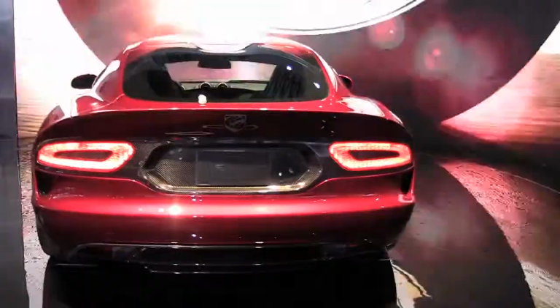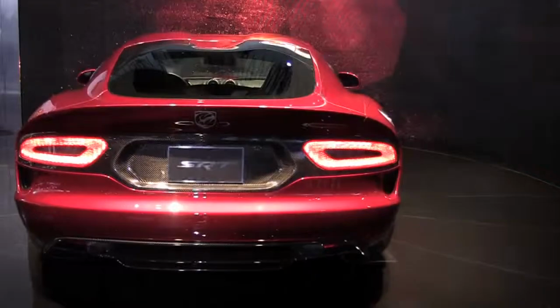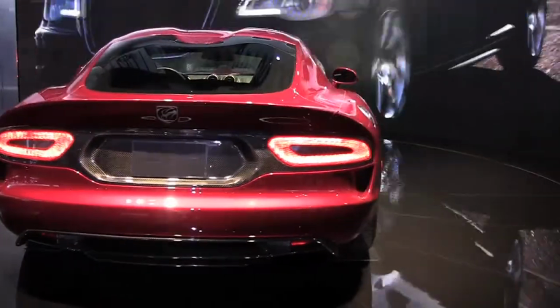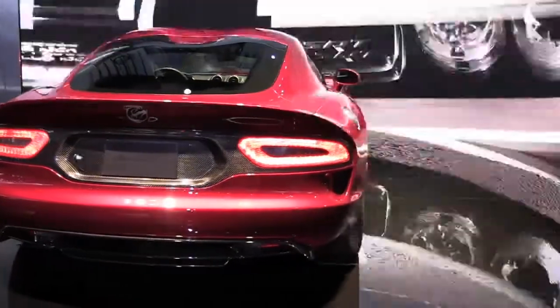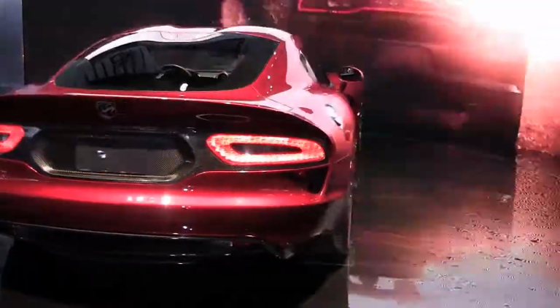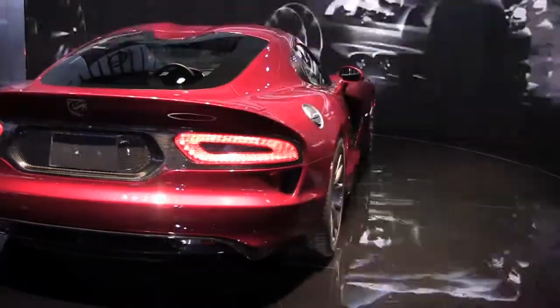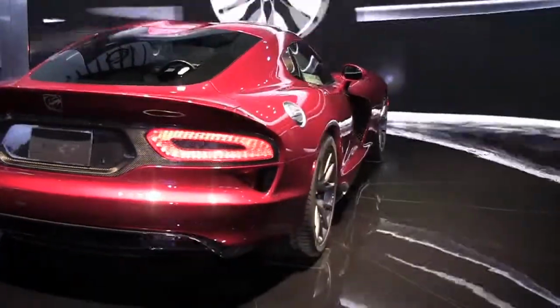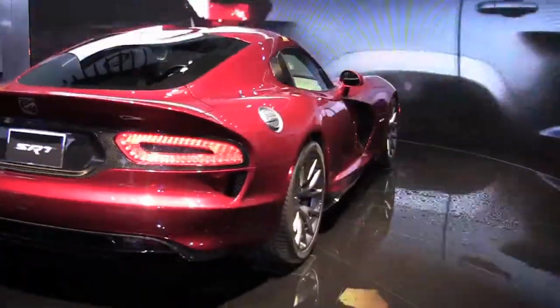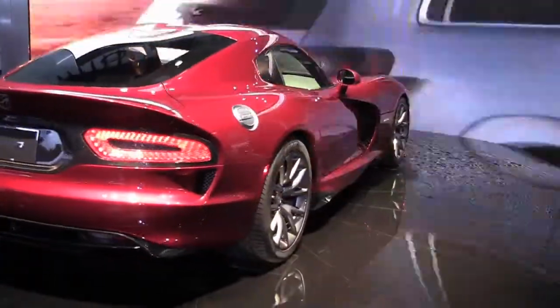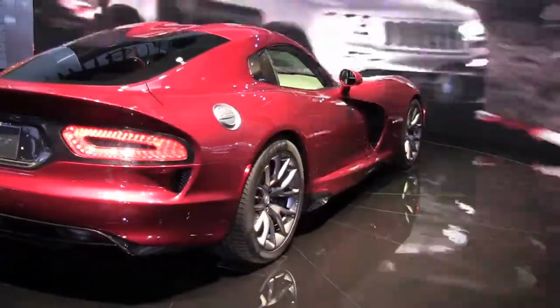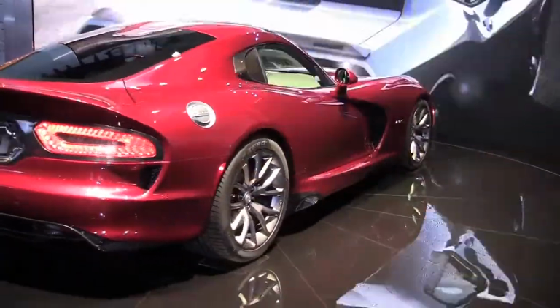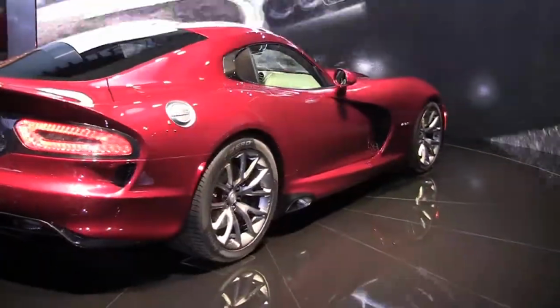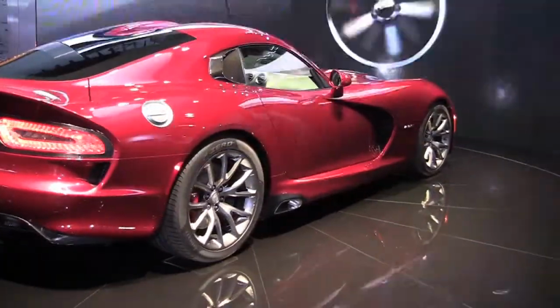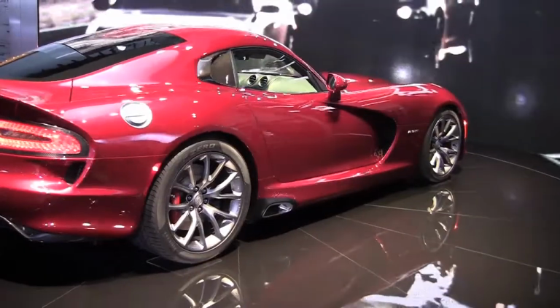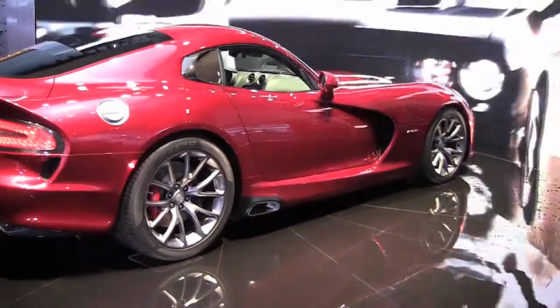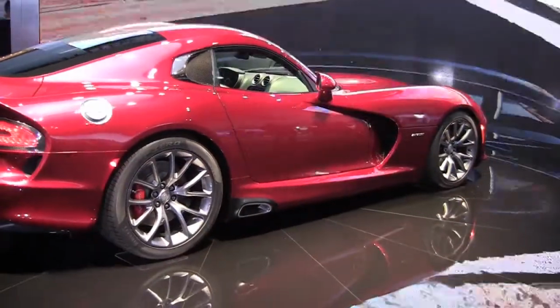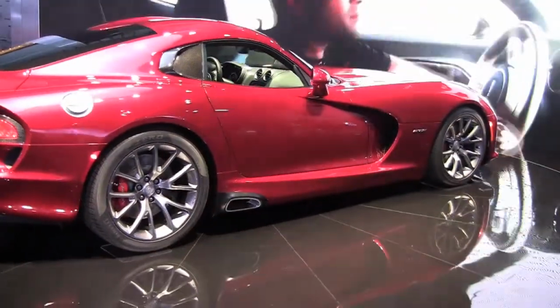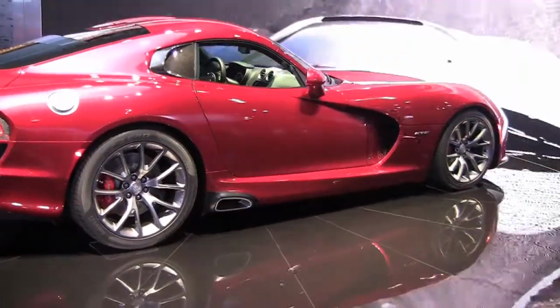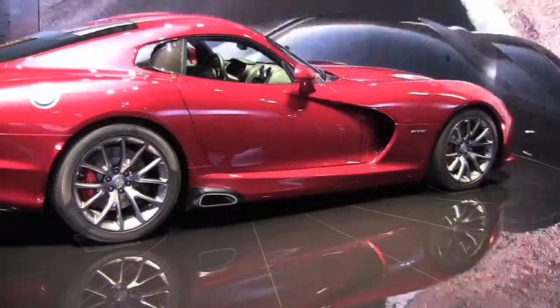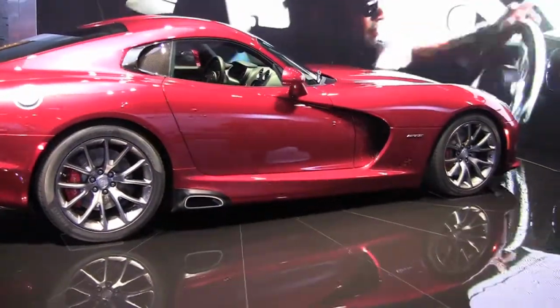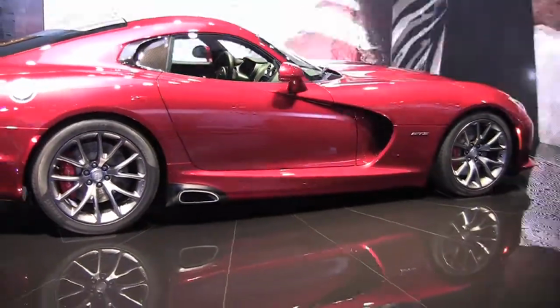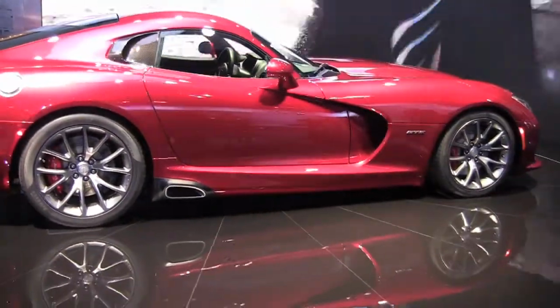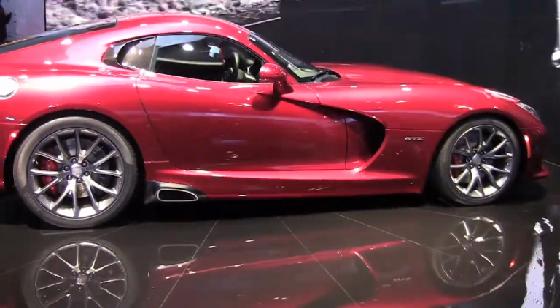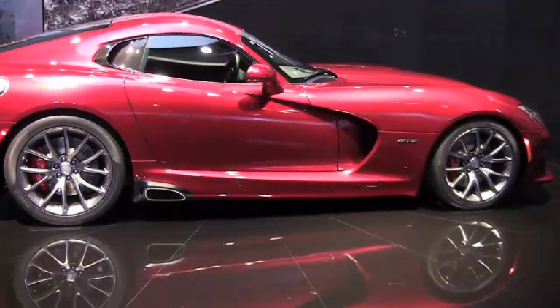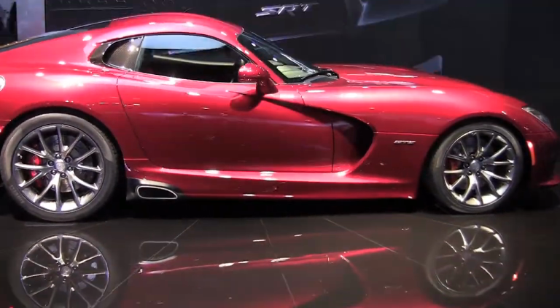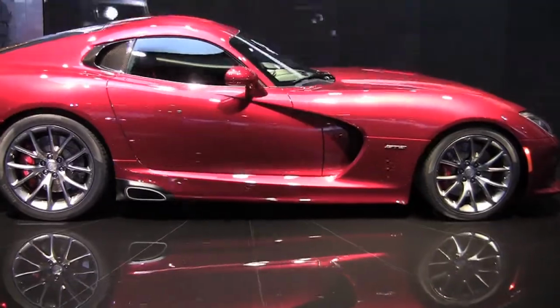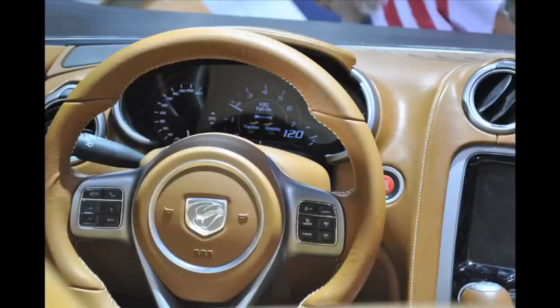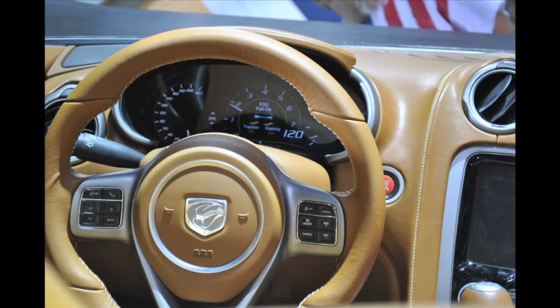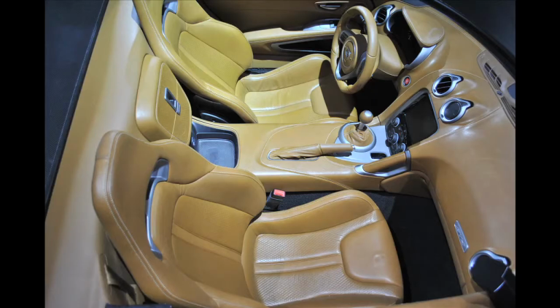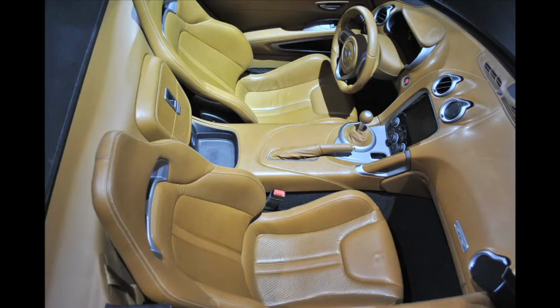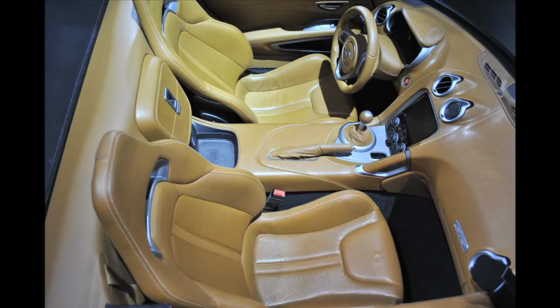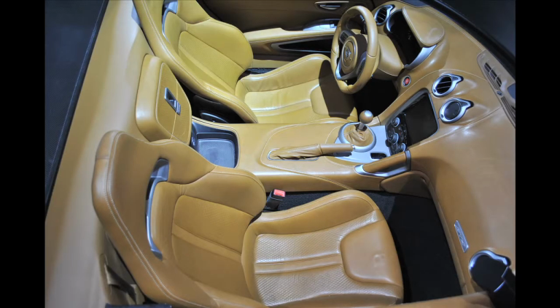The last generation of the Dodge Viper SRT10 was designed in 2009. The all-new 2013 Viper looks leaner and meaner with a top speed of 206 miles per hour. The price will start around $70,000 with leather racing seats.